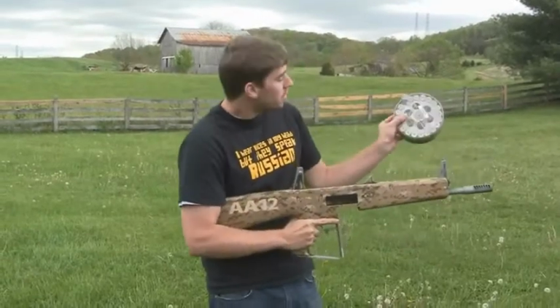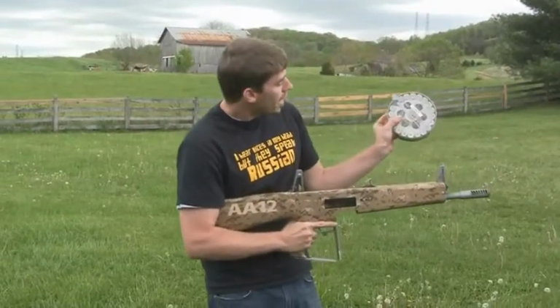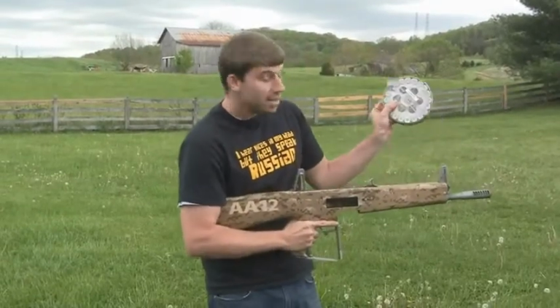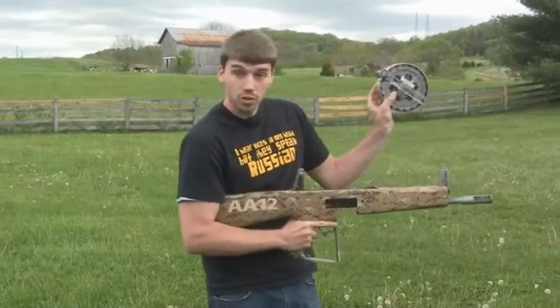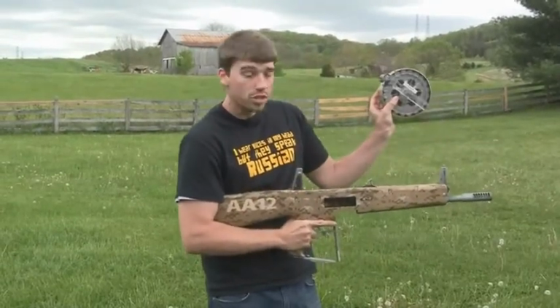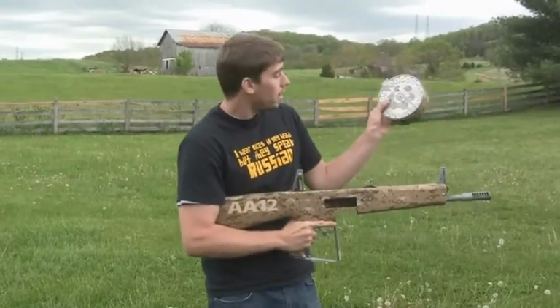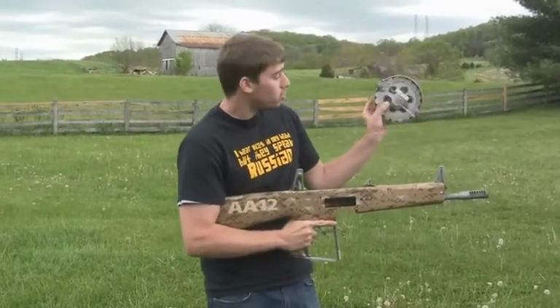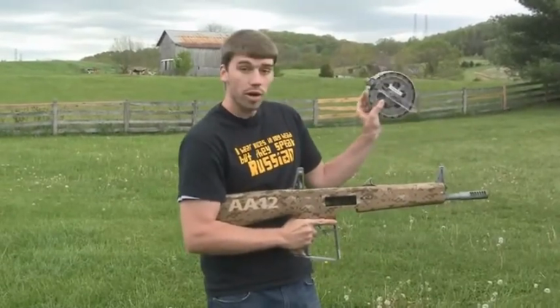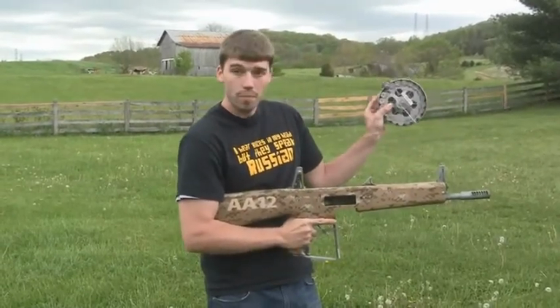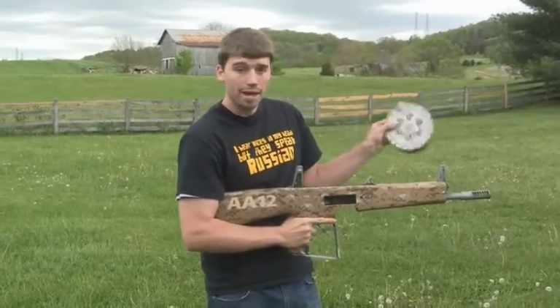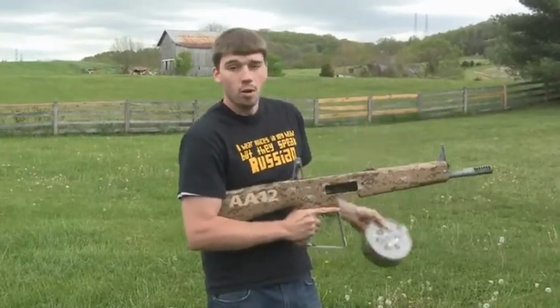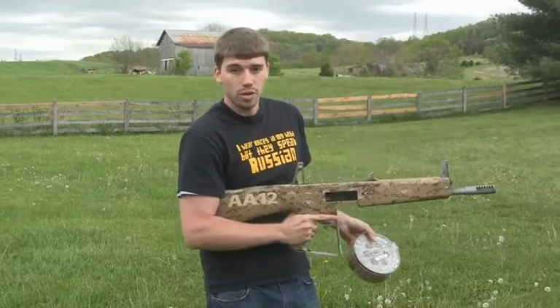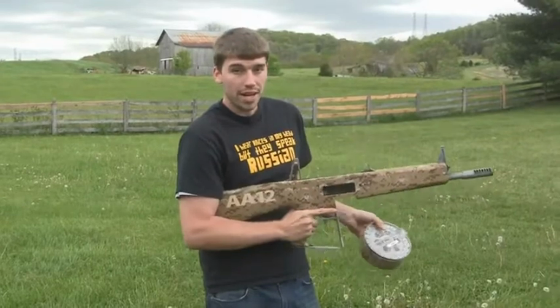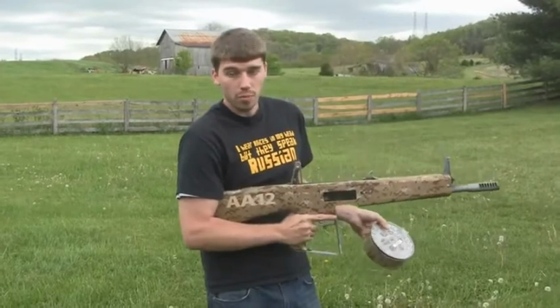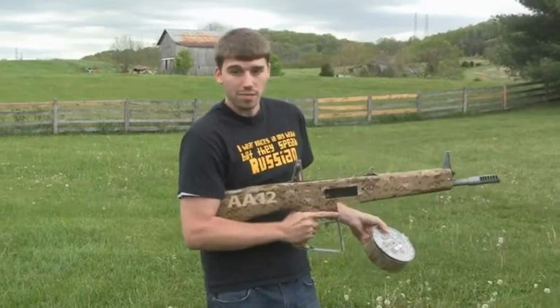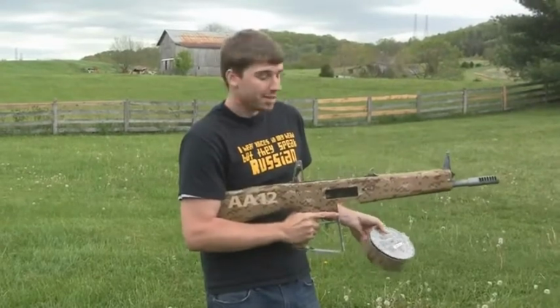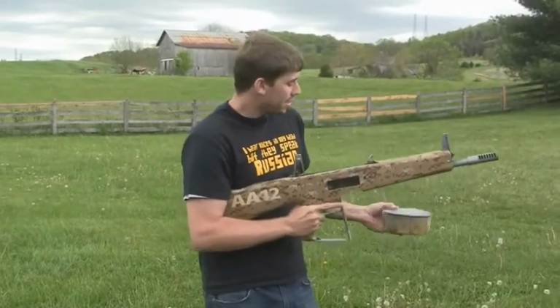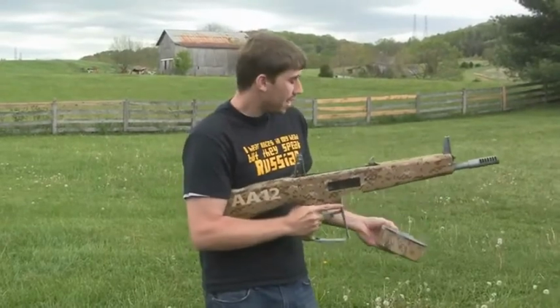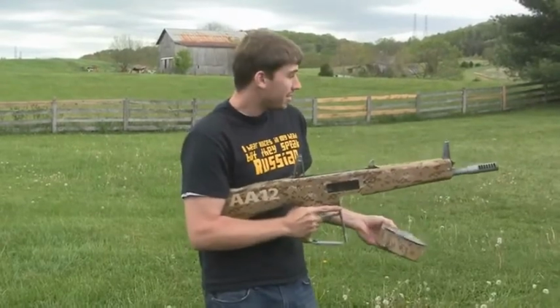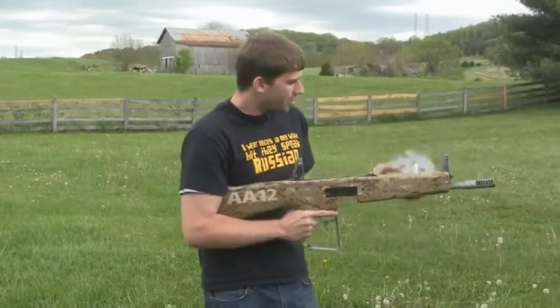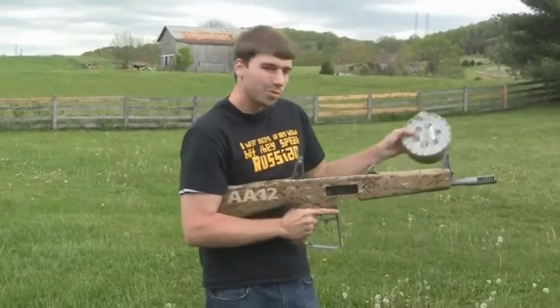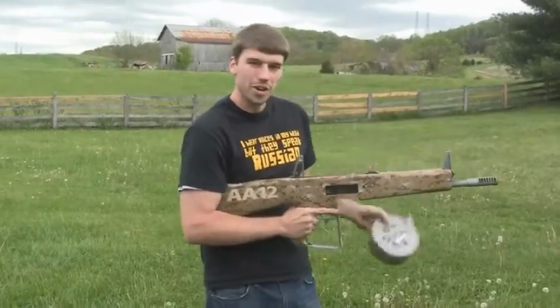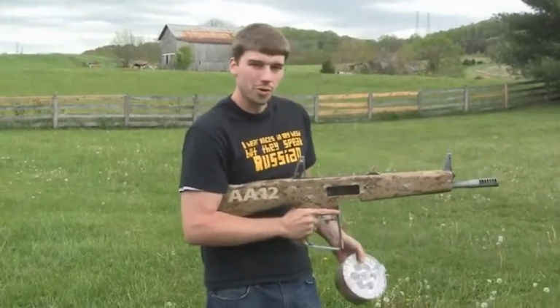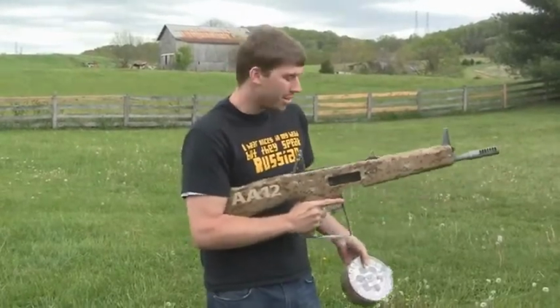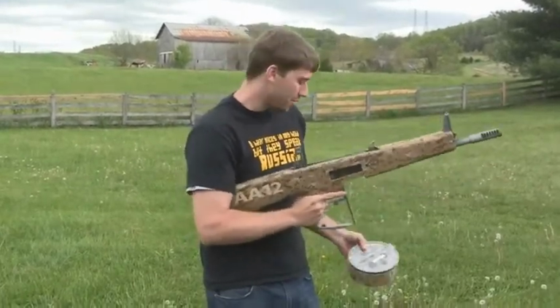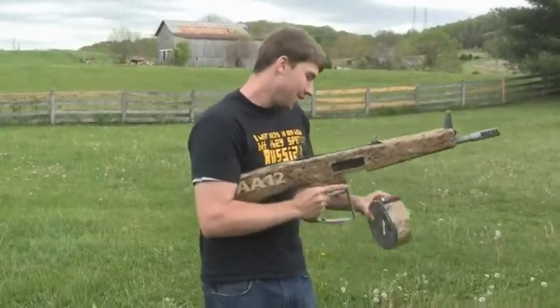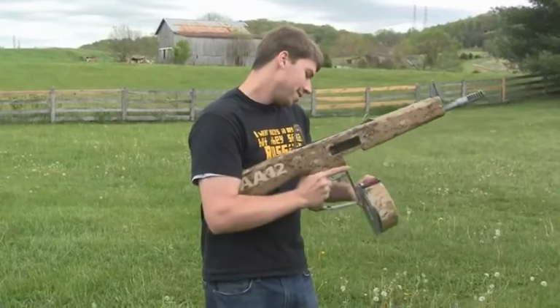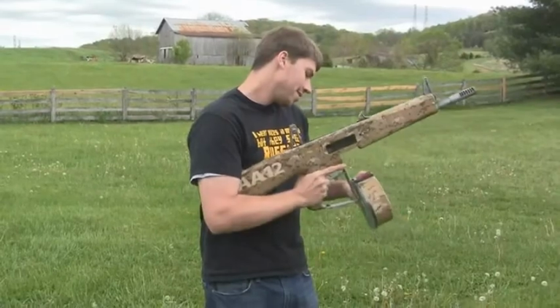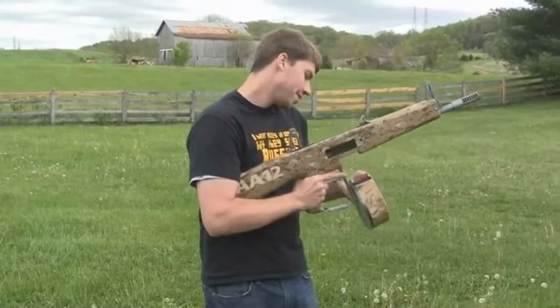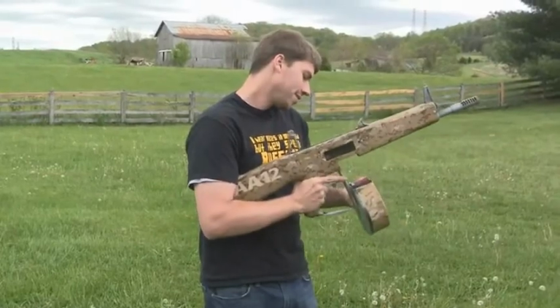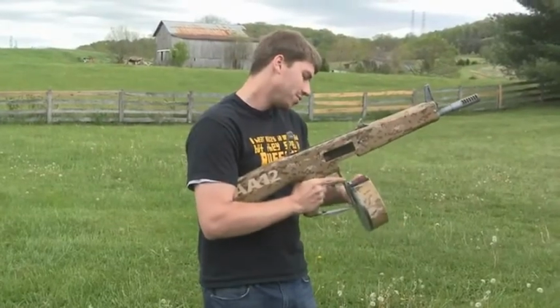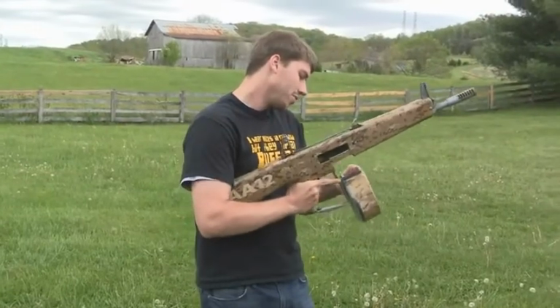This is the magazine. I've got a 20-round drum mag, also comes with 8-round box magazines. And I've got some cool targets for you today, so let's see what we can do.